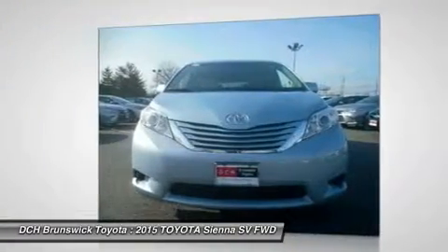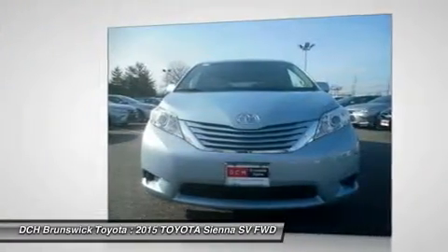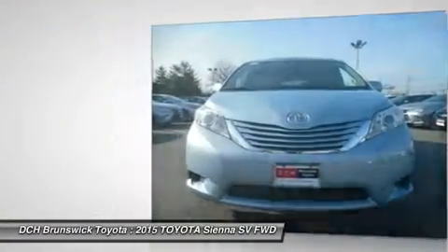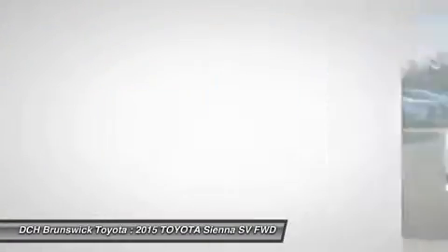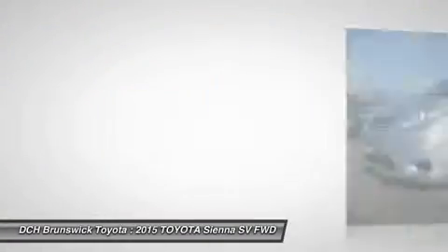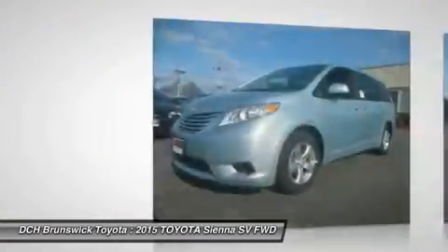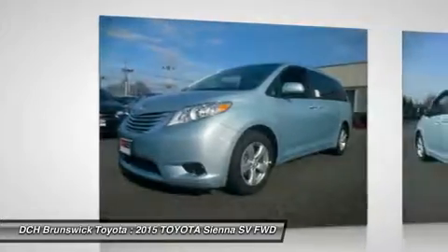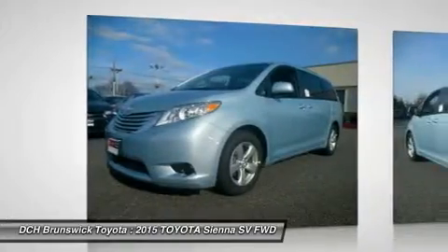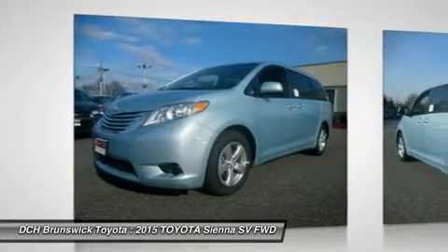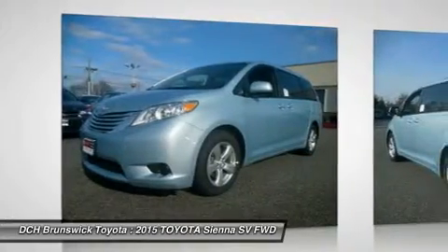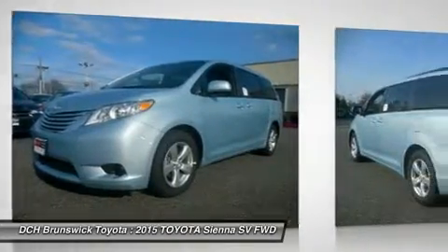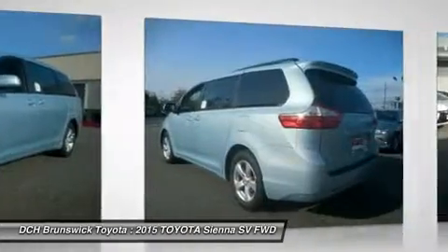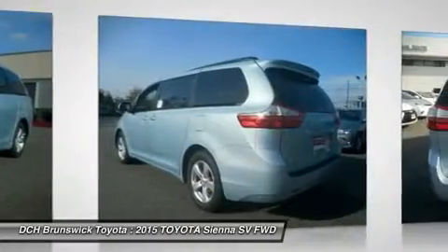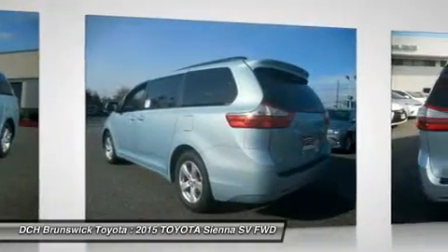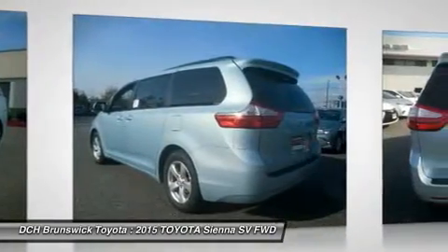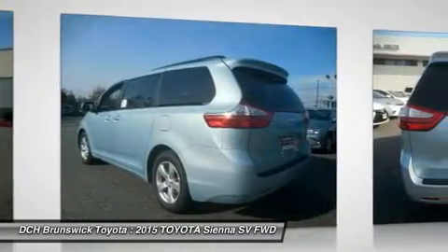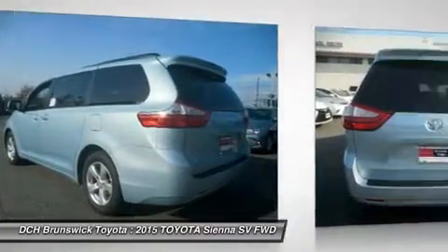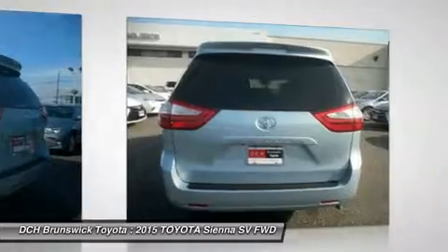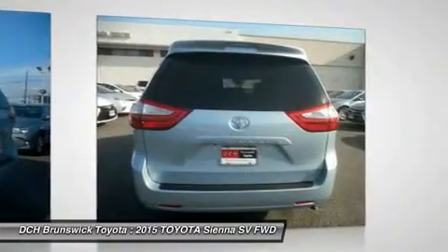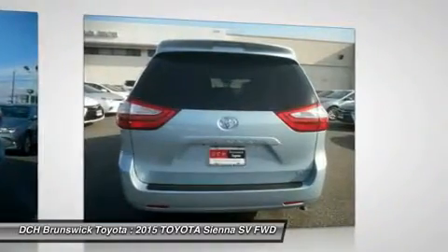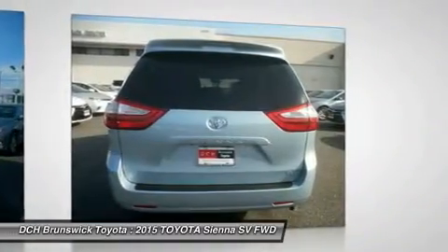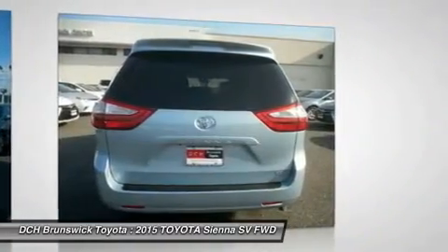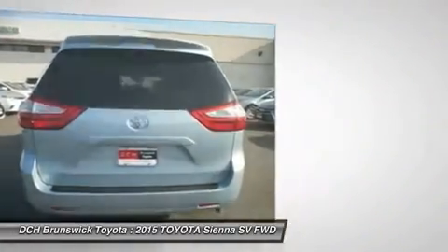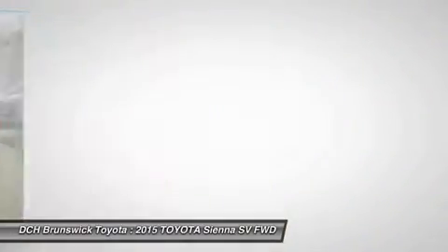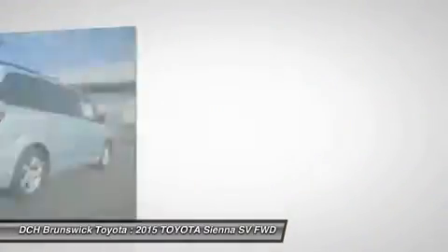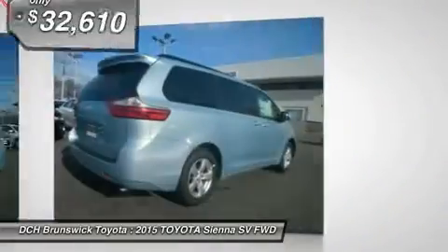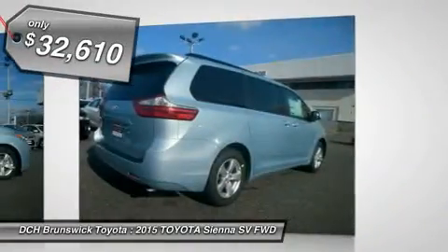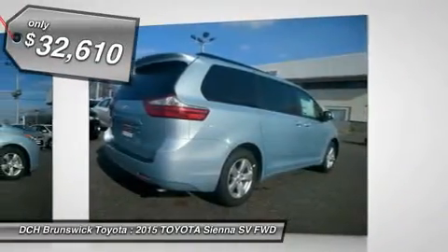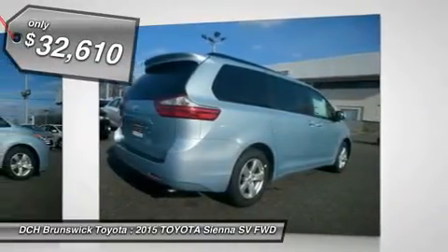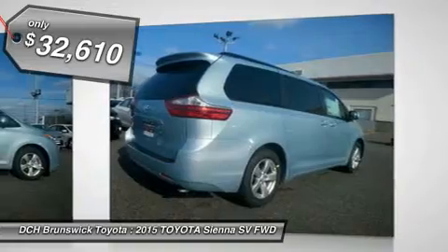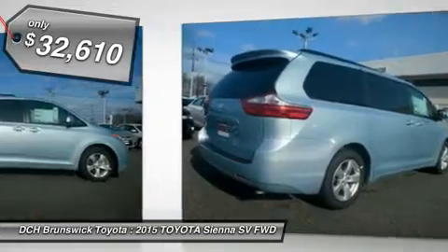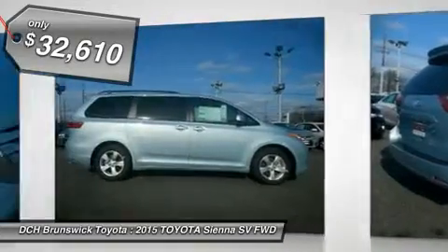Add a refined and fuel-efficient V6 engine, a smooth ride, and upscale interior accommodations to the mix, and it's easy to see that Sienna is built with the whole family in mind and is priced below $35,000.